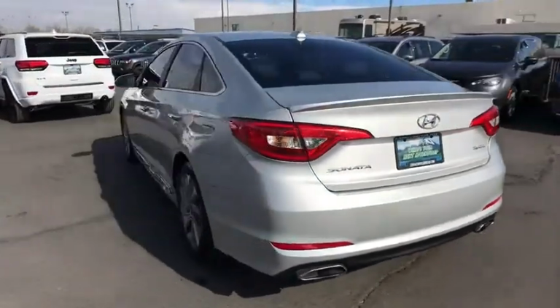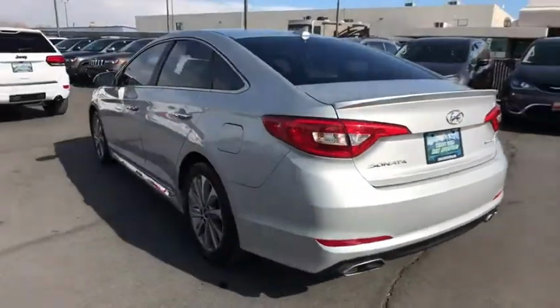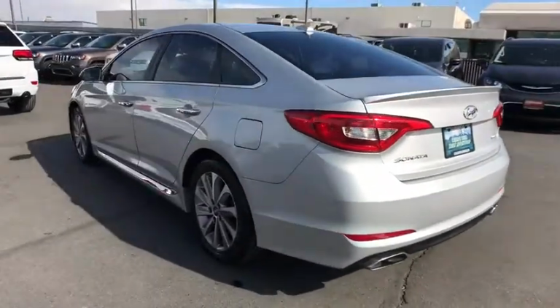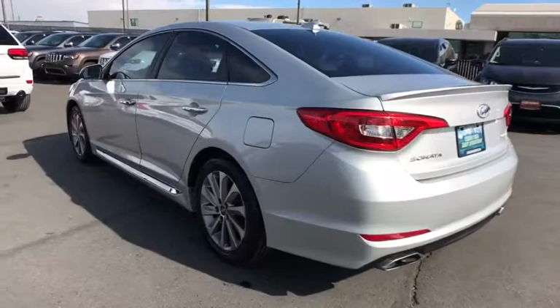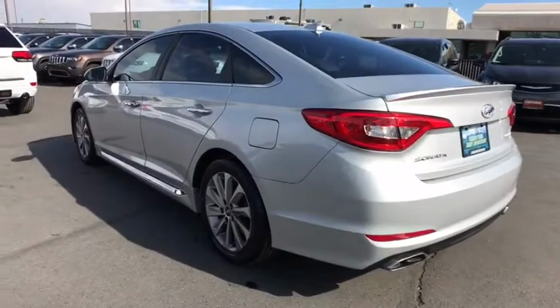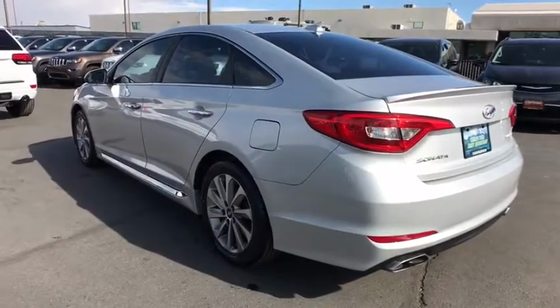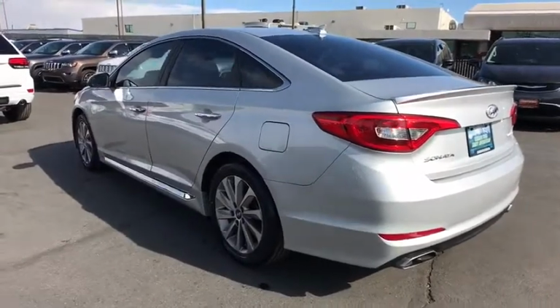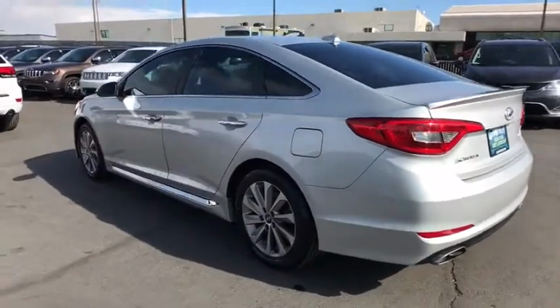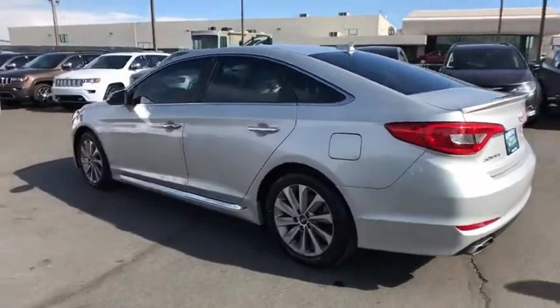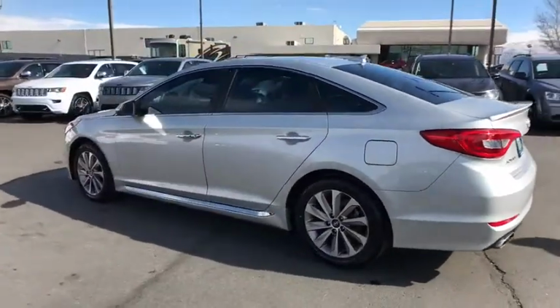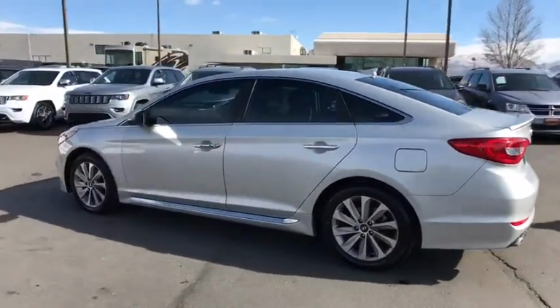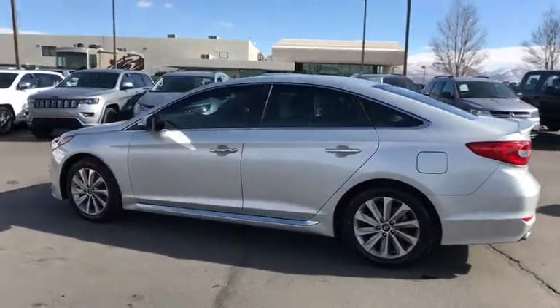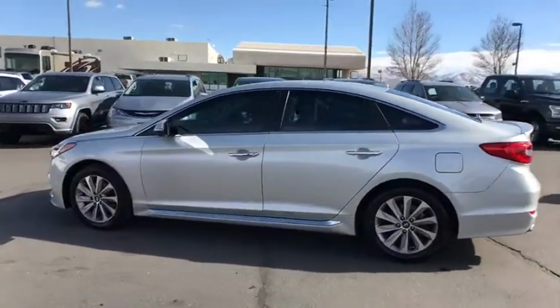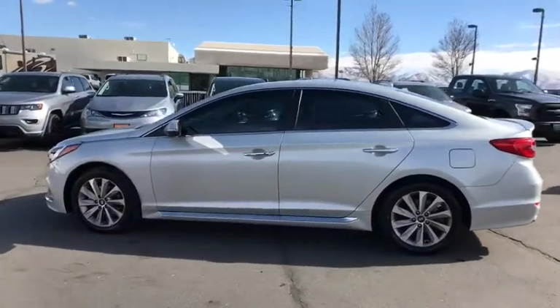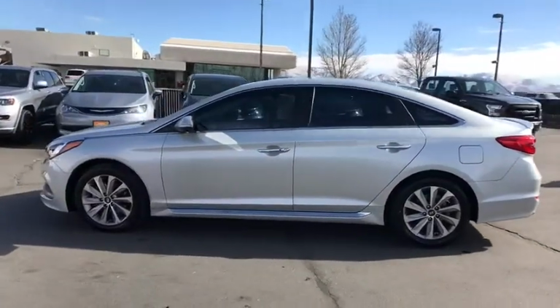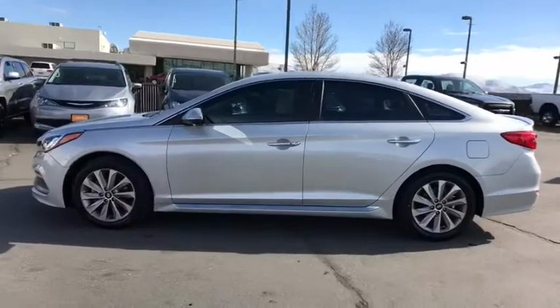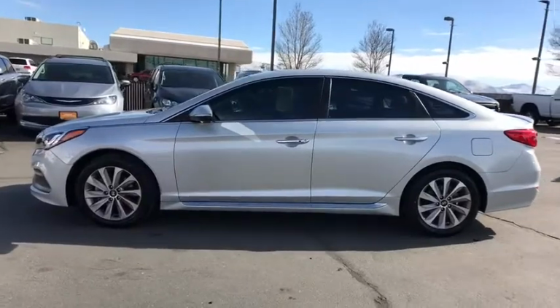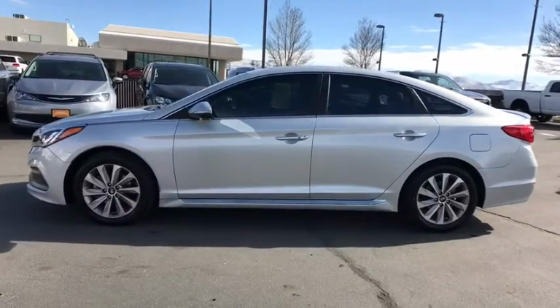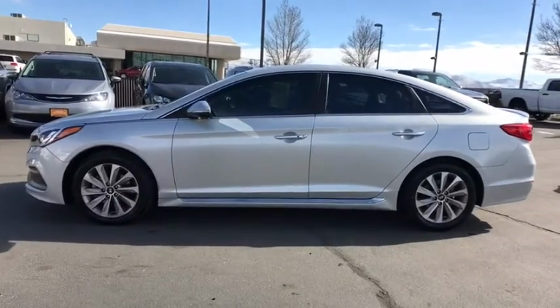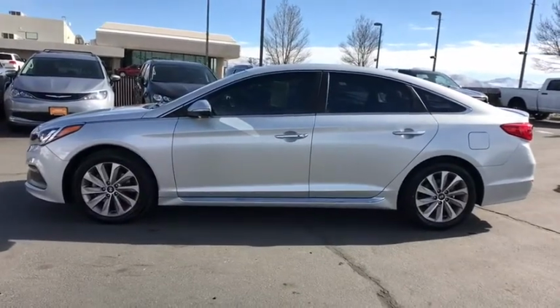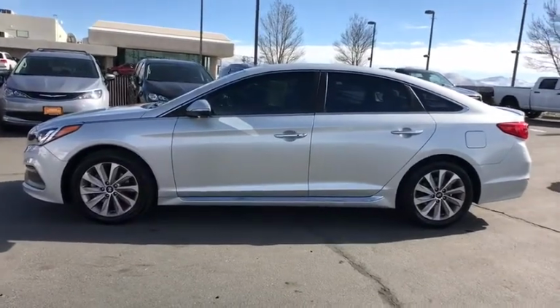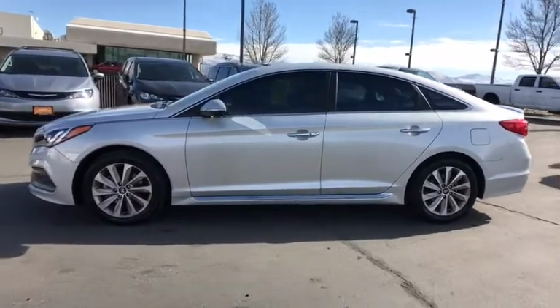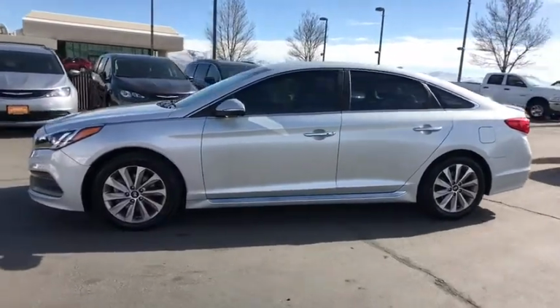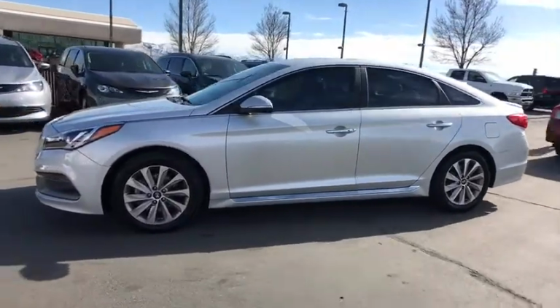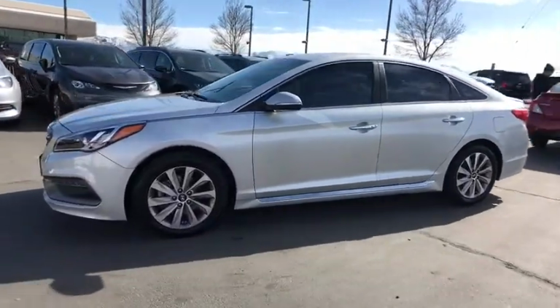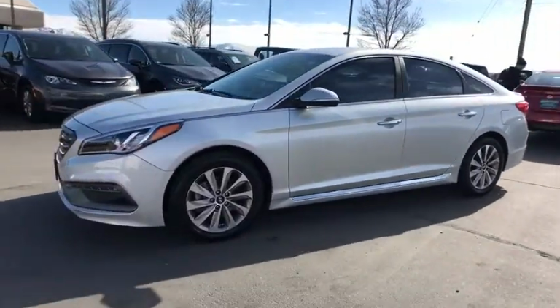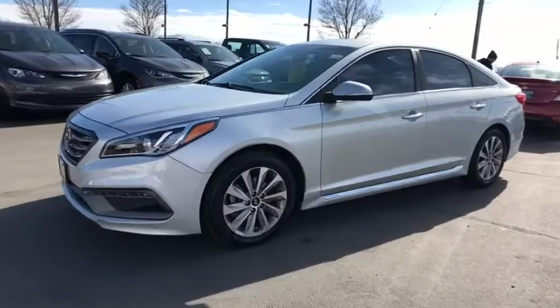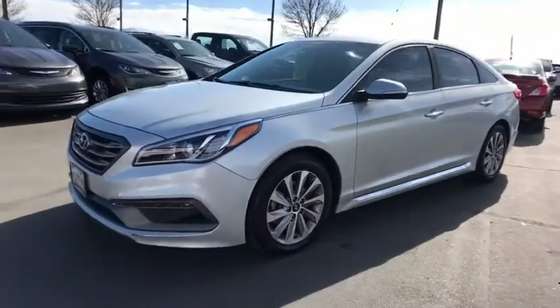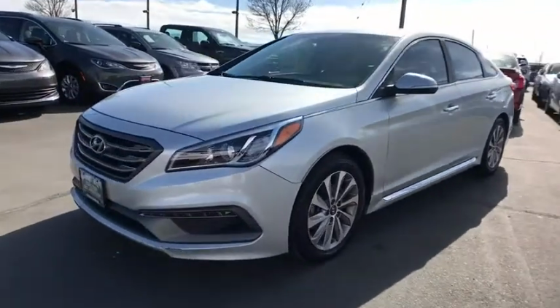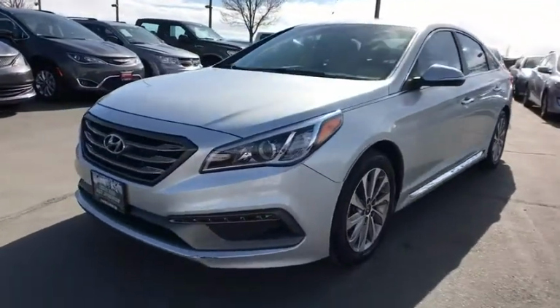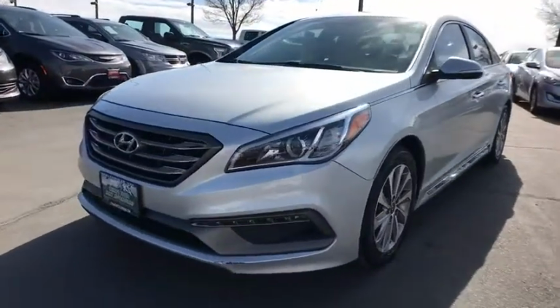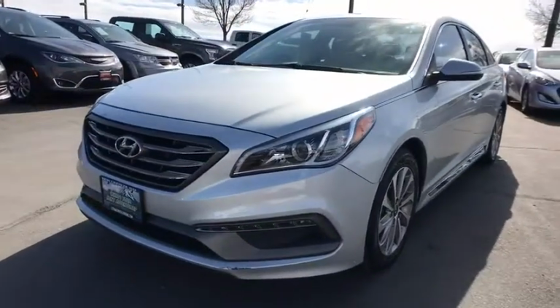This vehicle has less than 70,000 miles. Here are some of this vehicle's great options: keyless entry, navigation system, backup camera, power steering, driver lumbar, adjustable steering wheel, aluminum wheels, and ABS four-wheel.